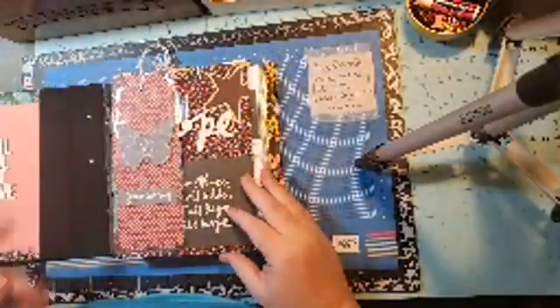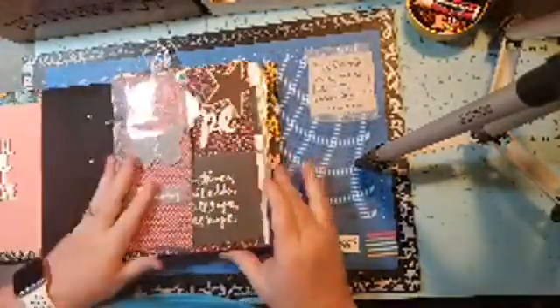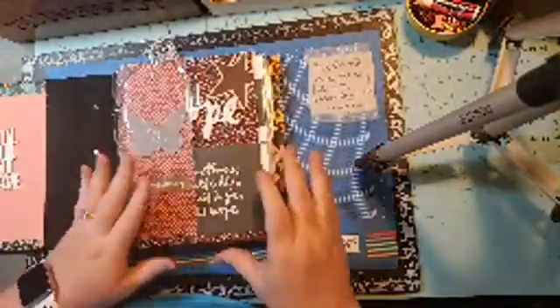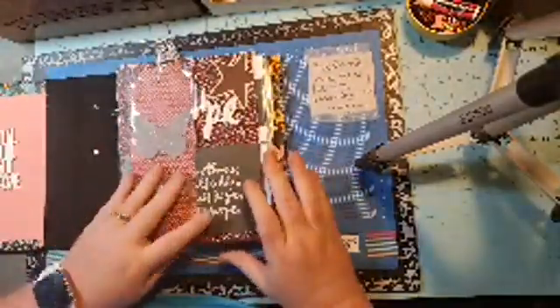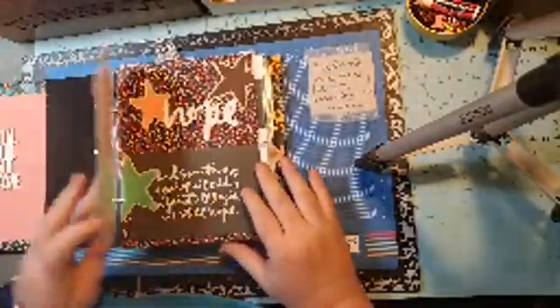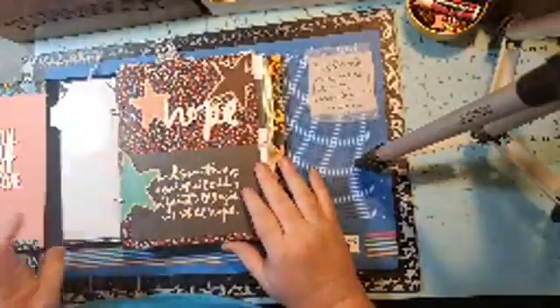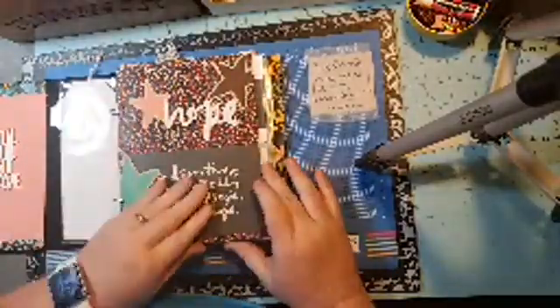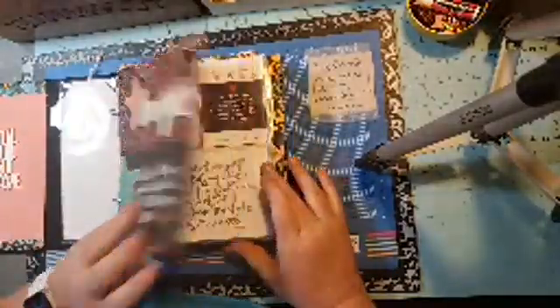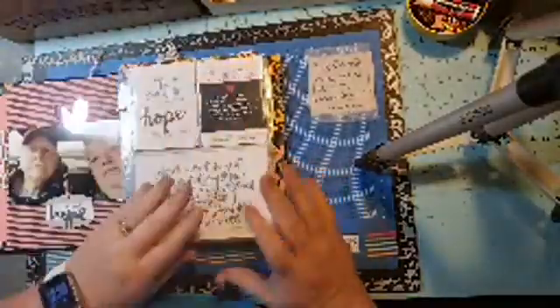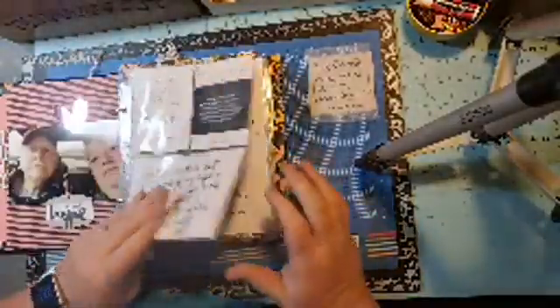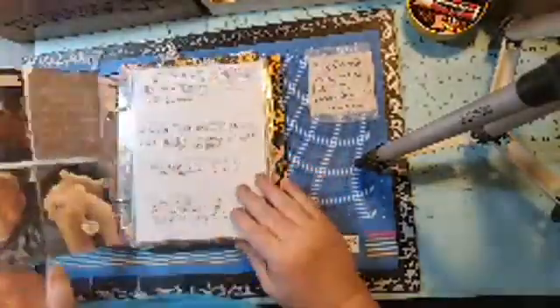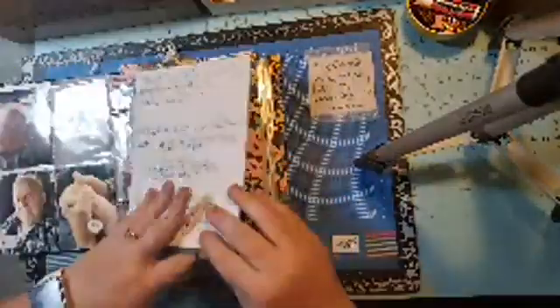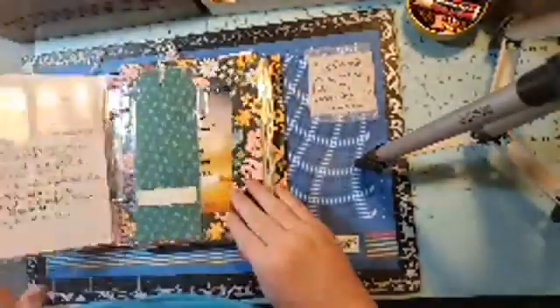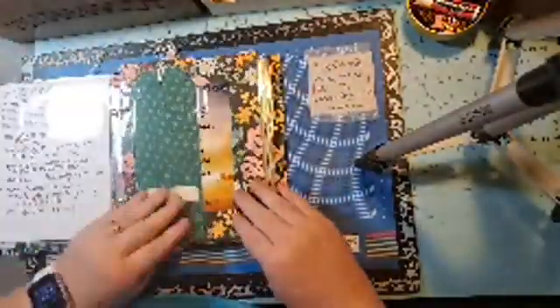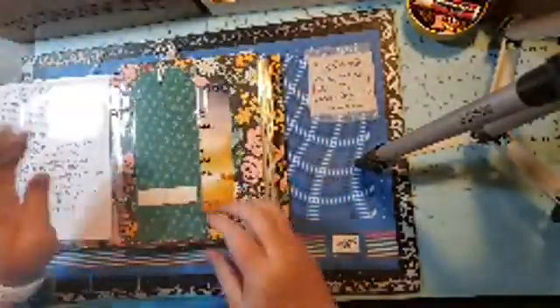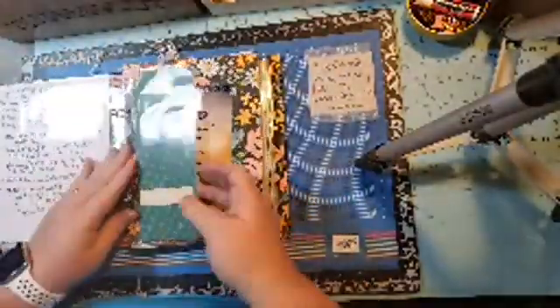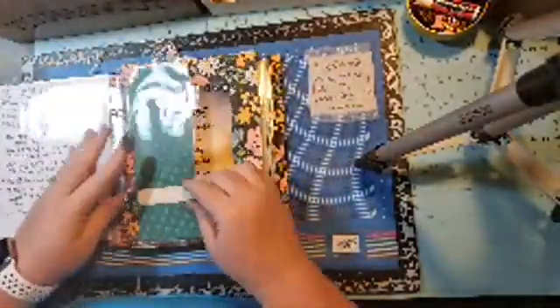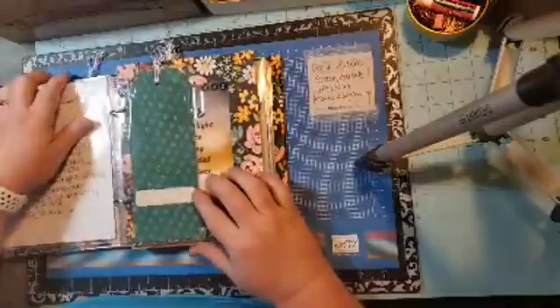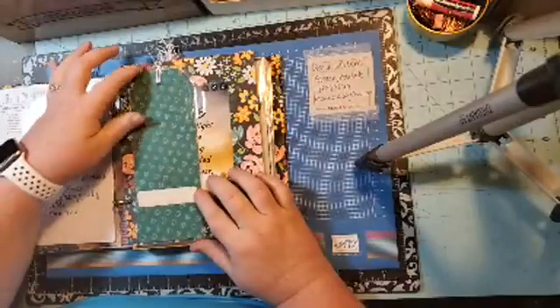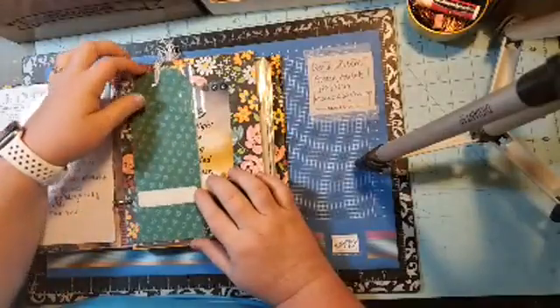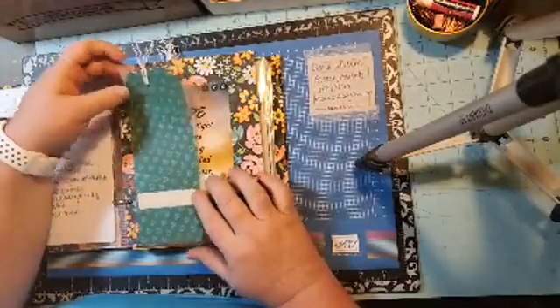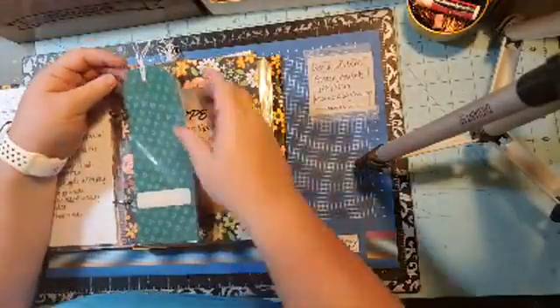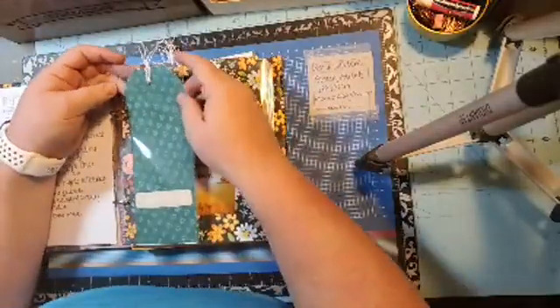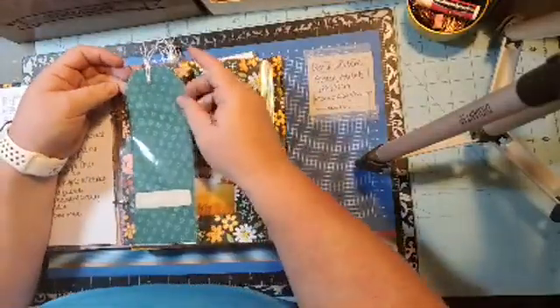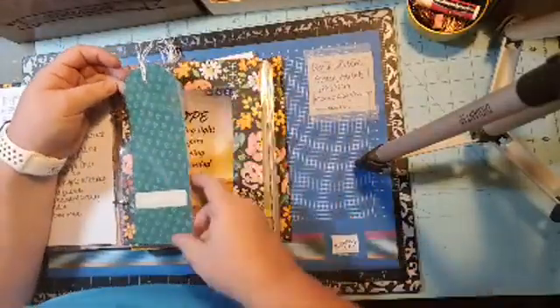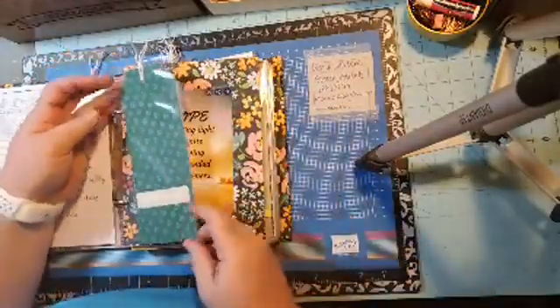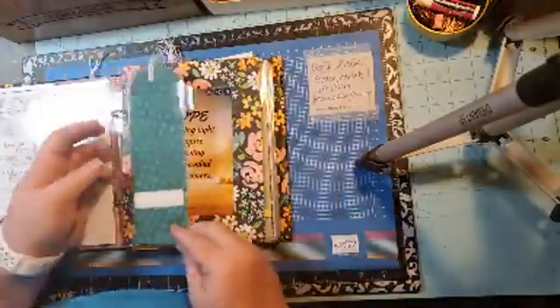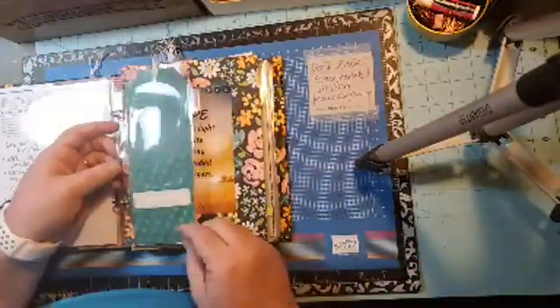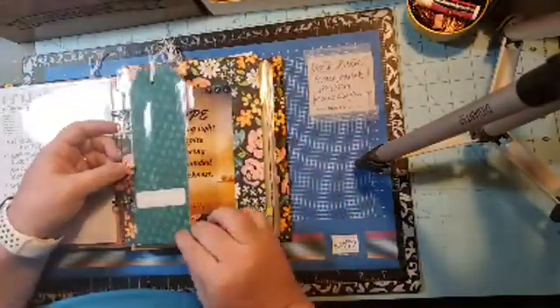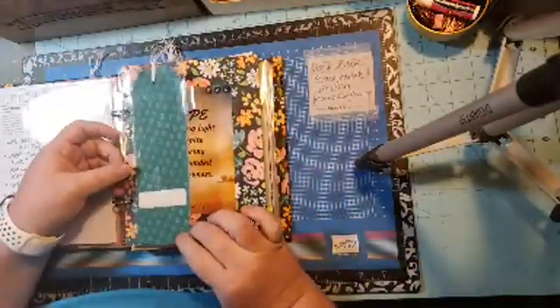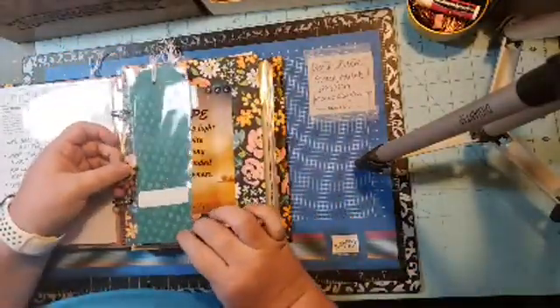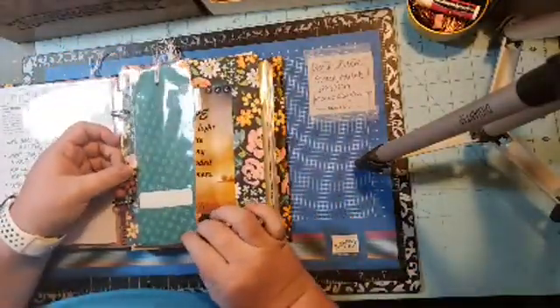Nothing's really changed other than my new pages — all this is the January prompt, which I showed you. This starts February, and I just took the three by eight page protector from Allie Edwards.